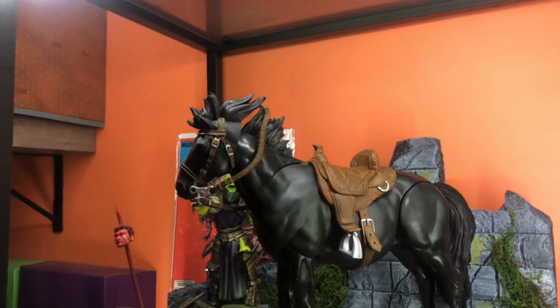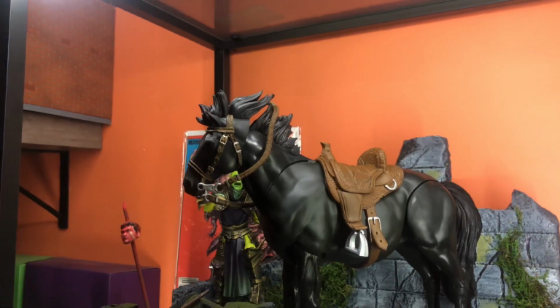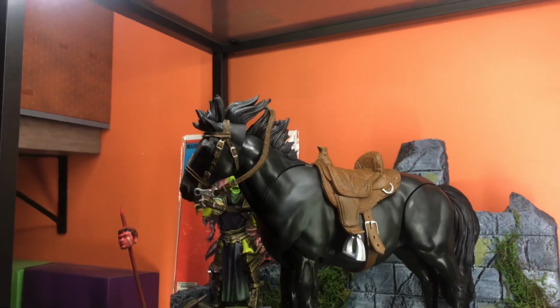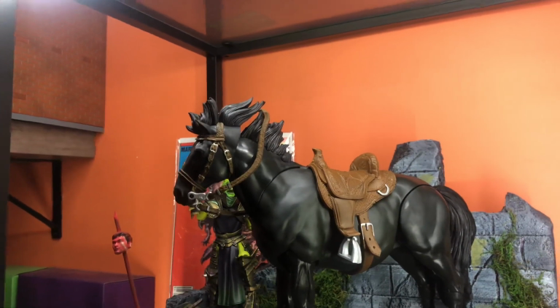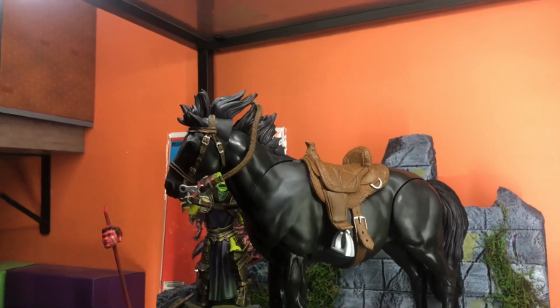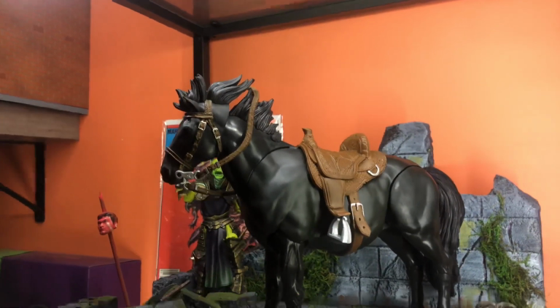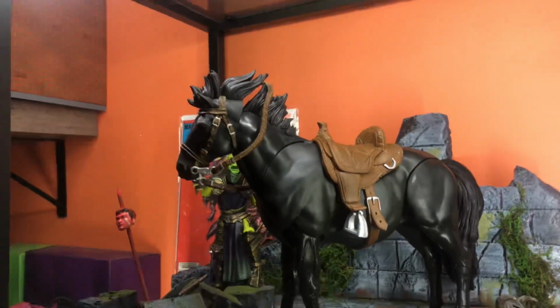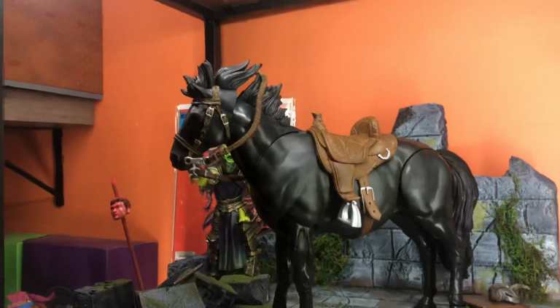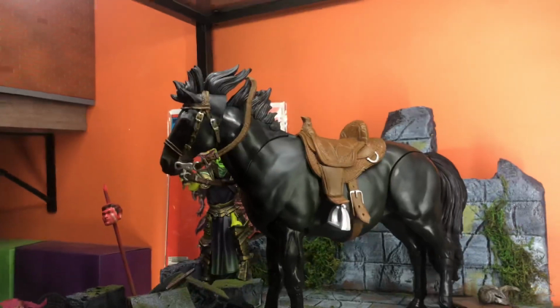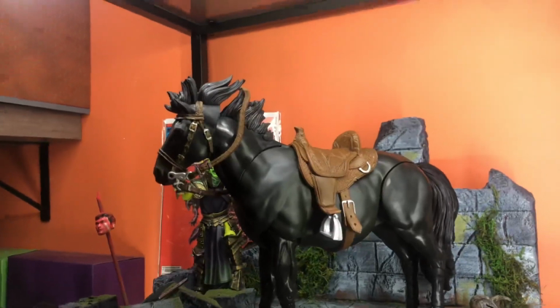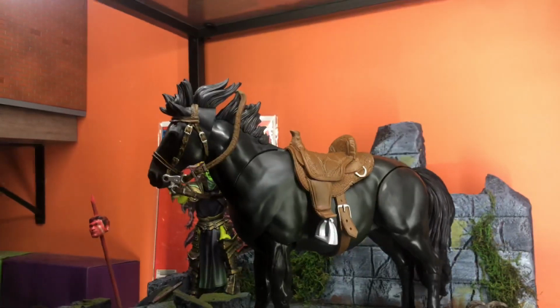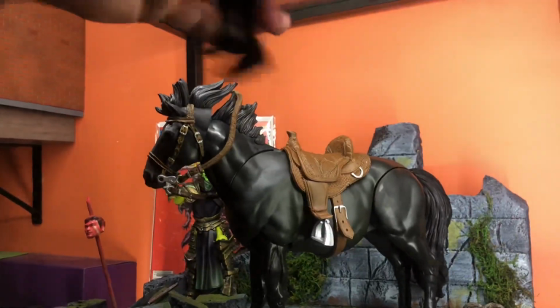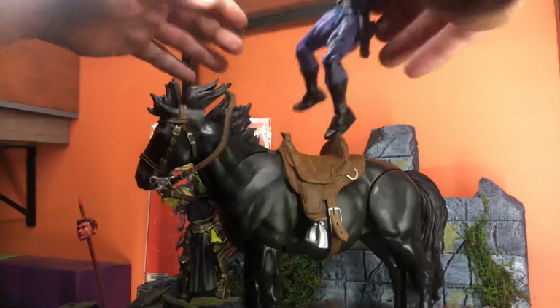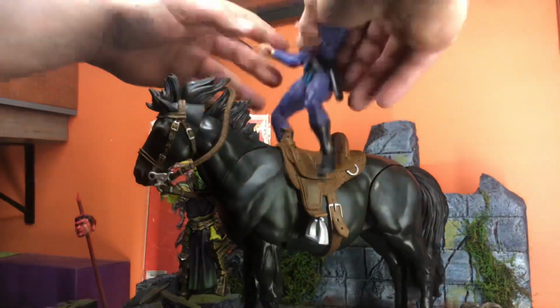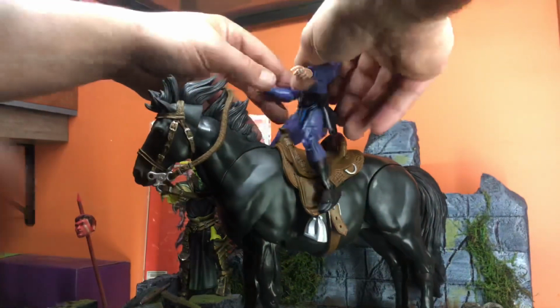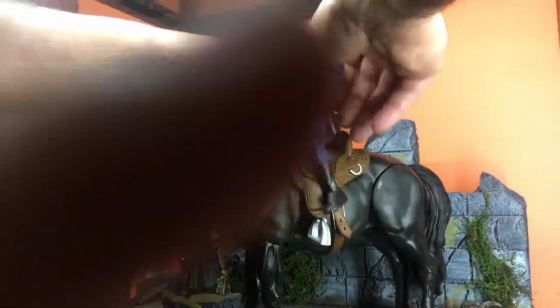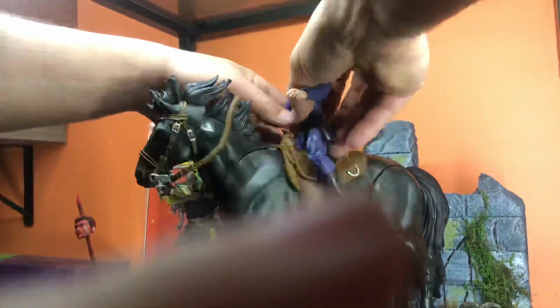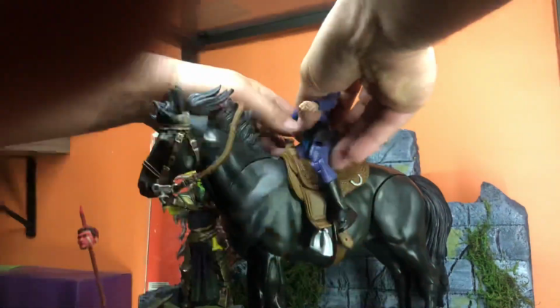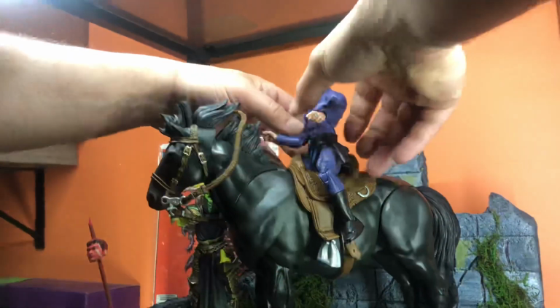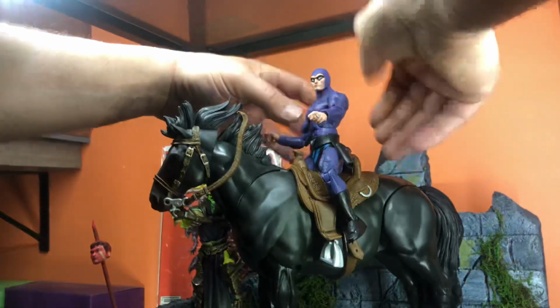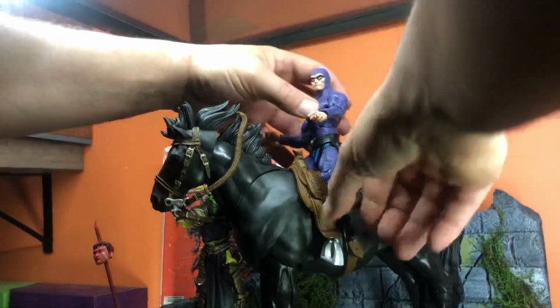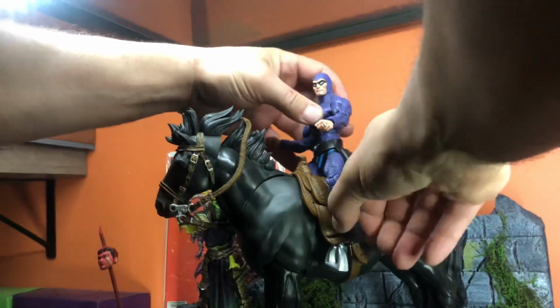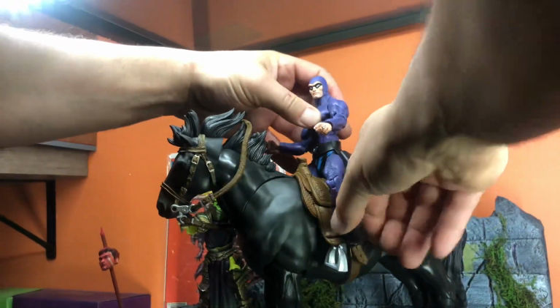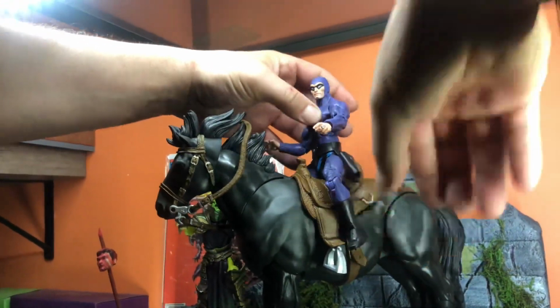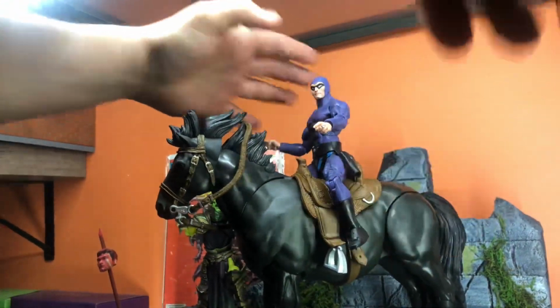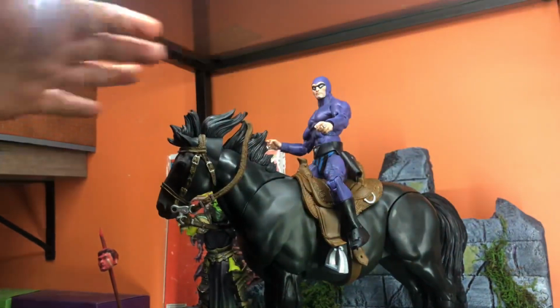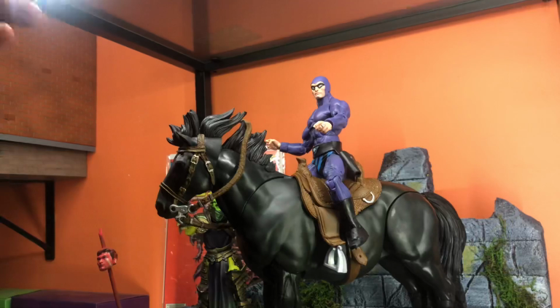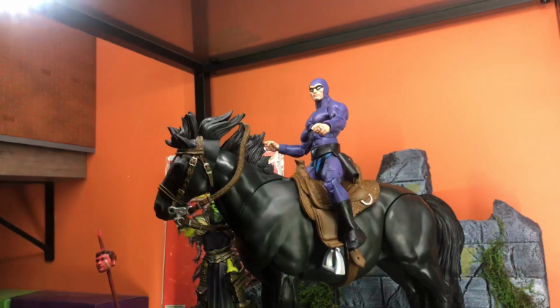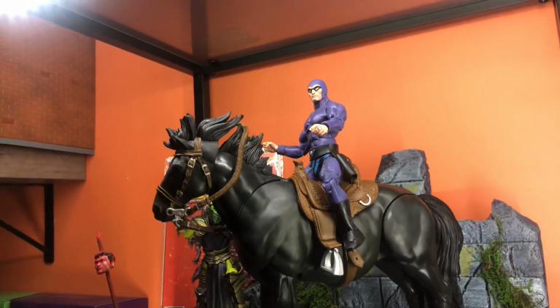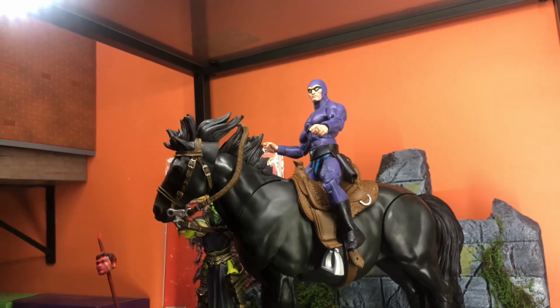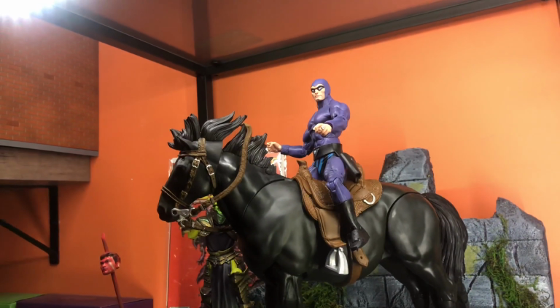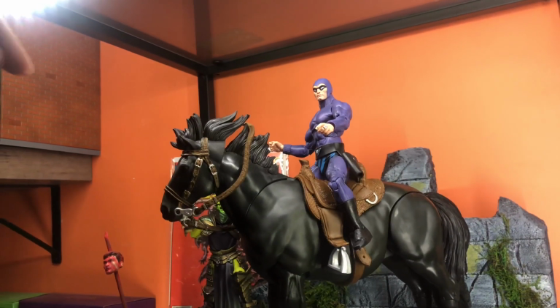Let's keep moving on. Here's a NECA — The Phantom. Looks pretty good.